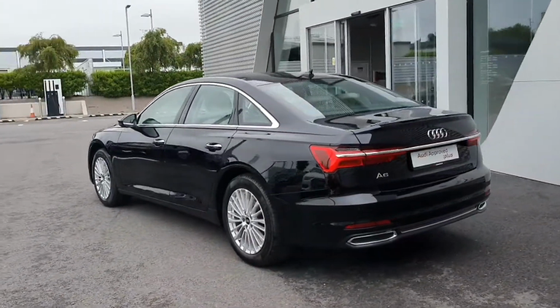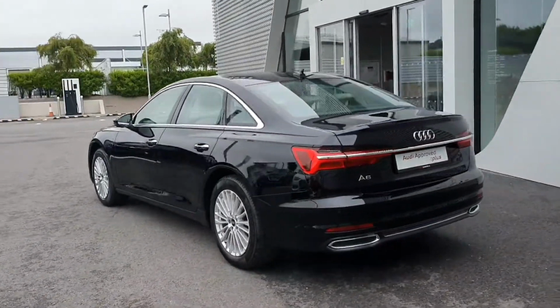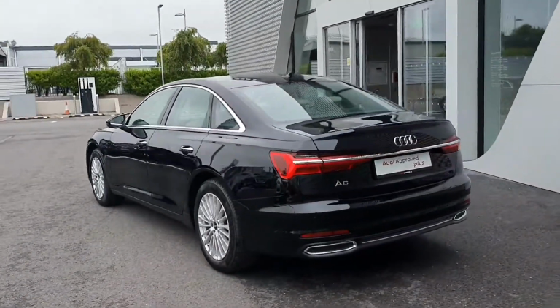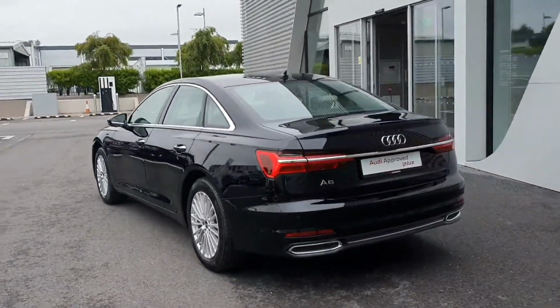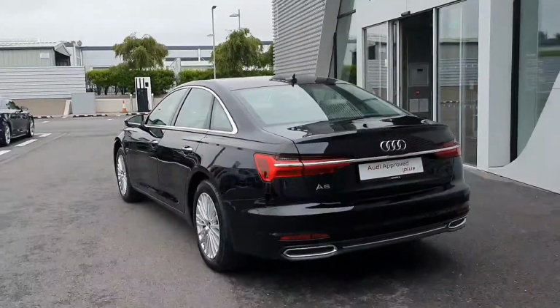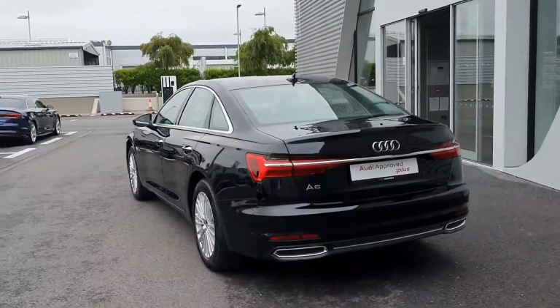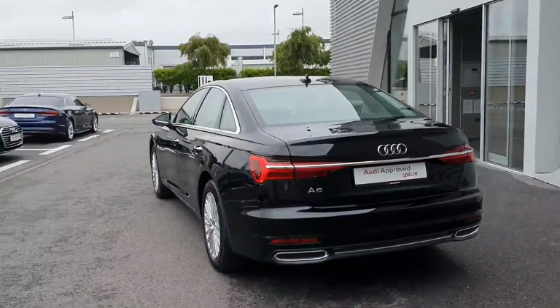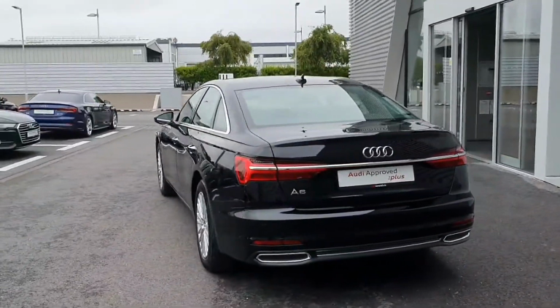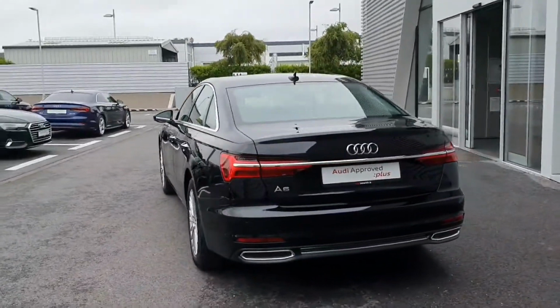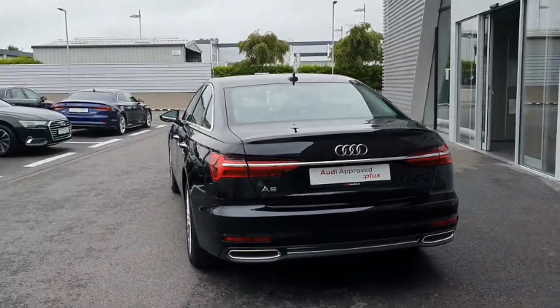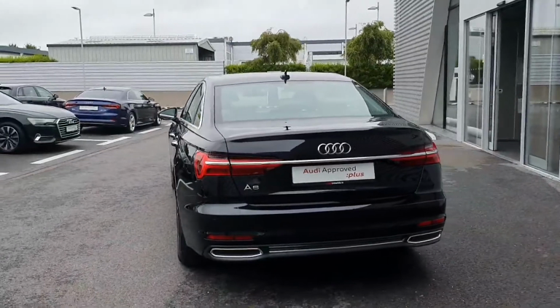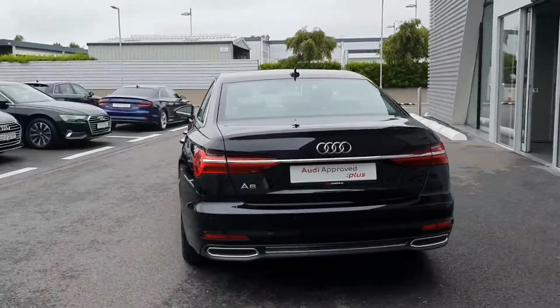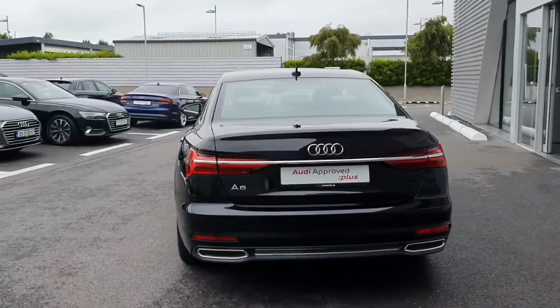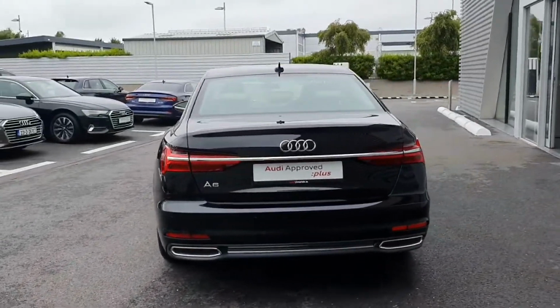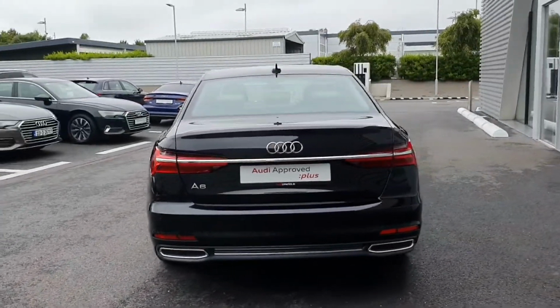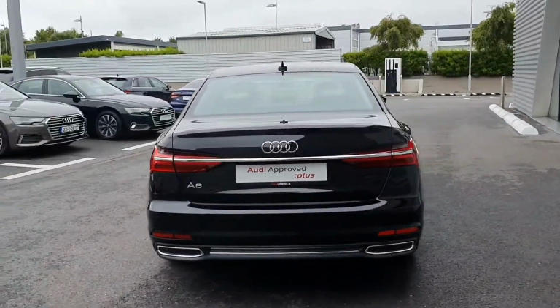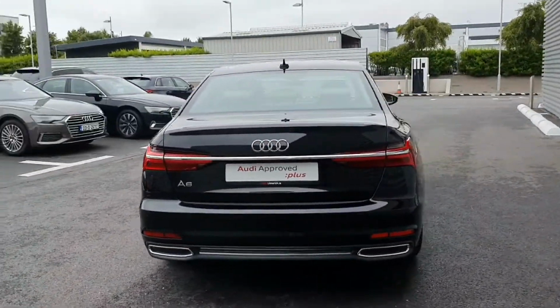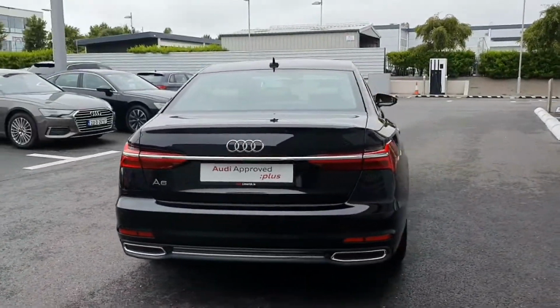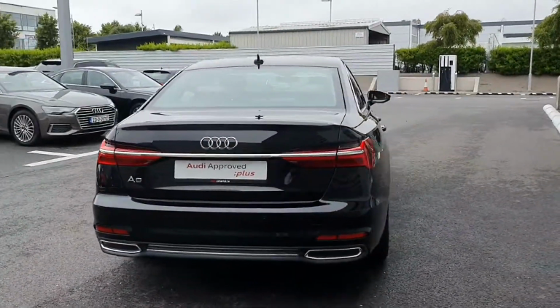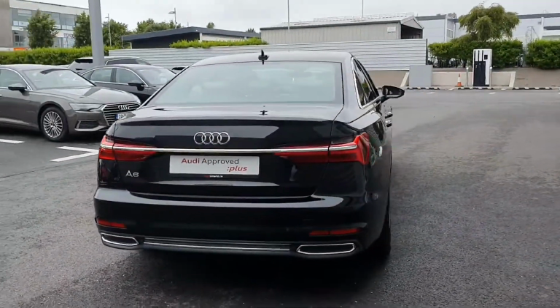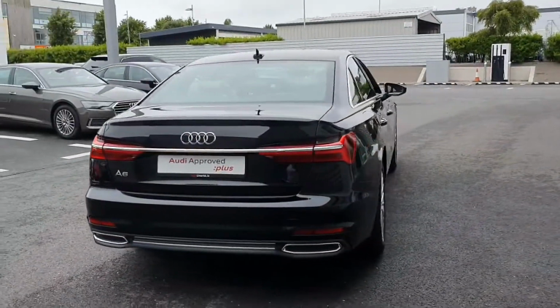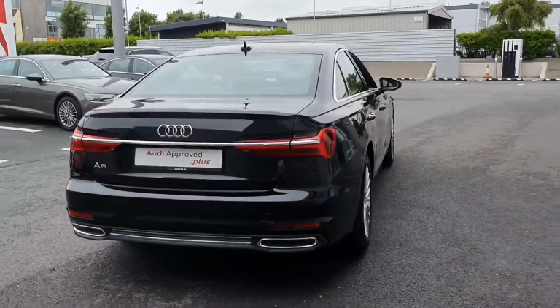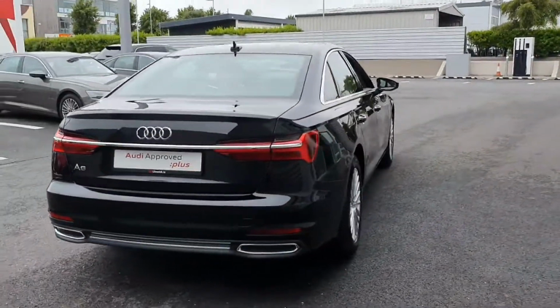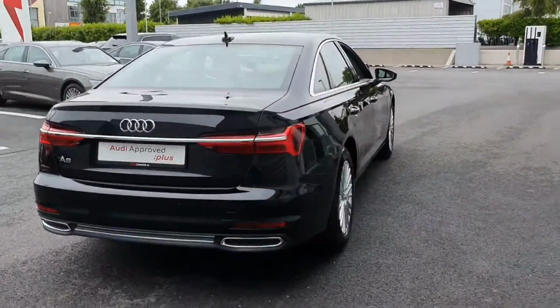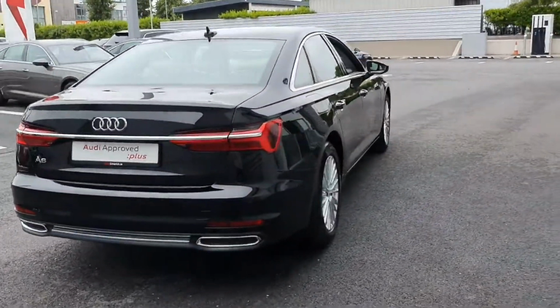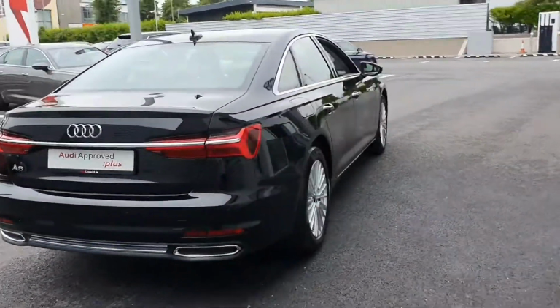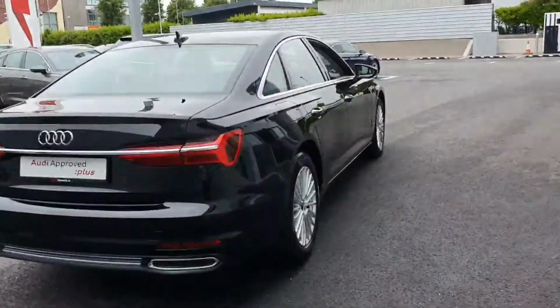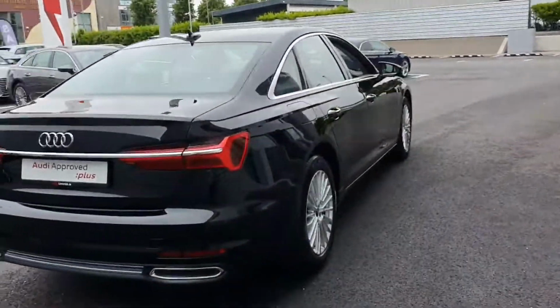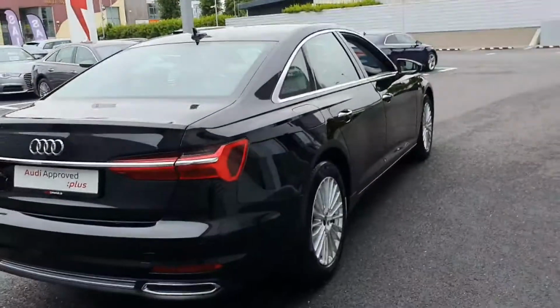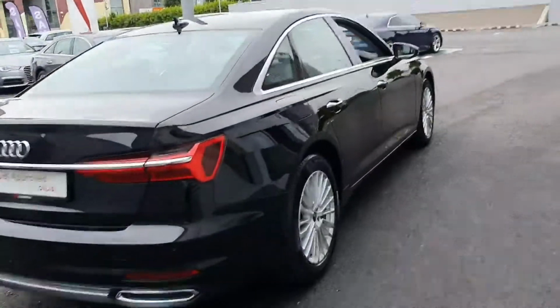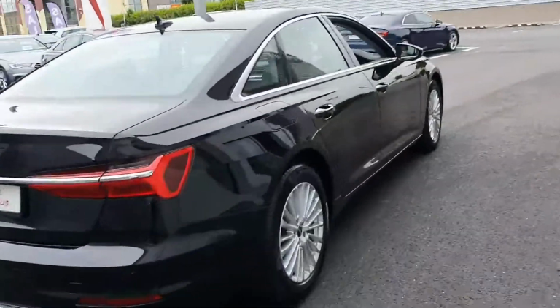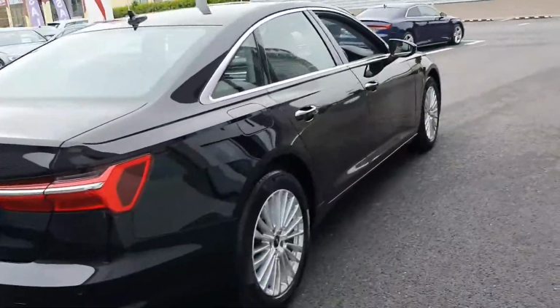It's coming with a comfort package inside, so with front and rear parking sensors and also a rear view camera. It's also coming with a full 36-month manufacturer's warranty.